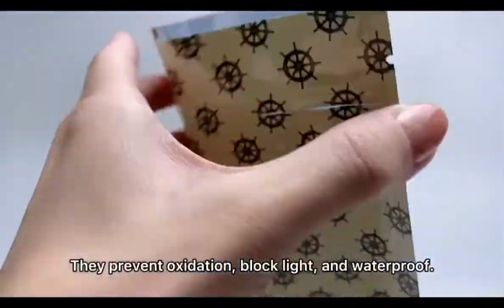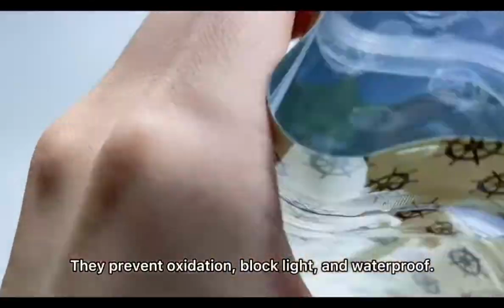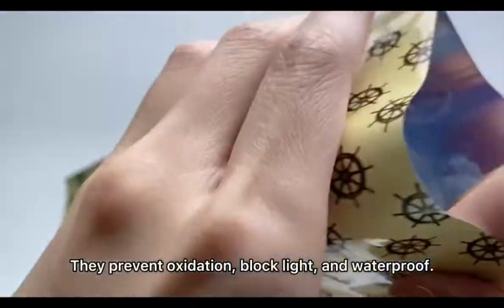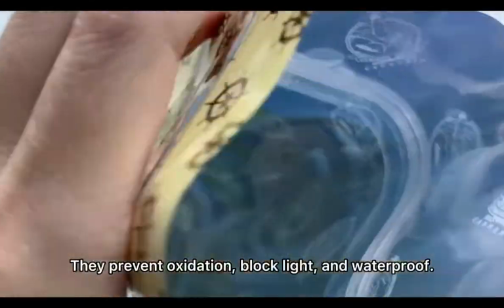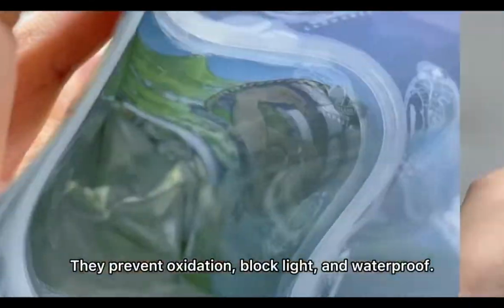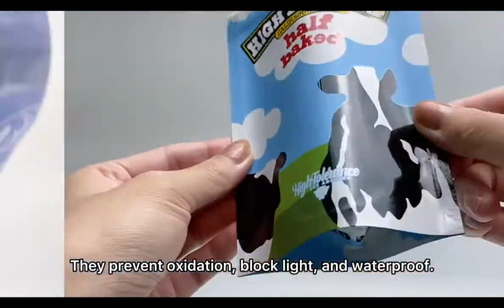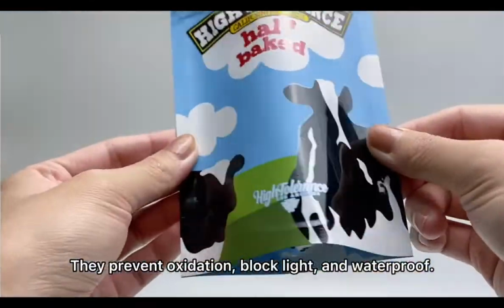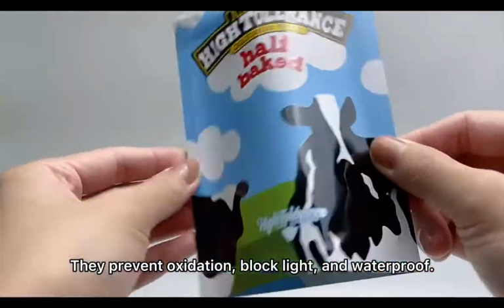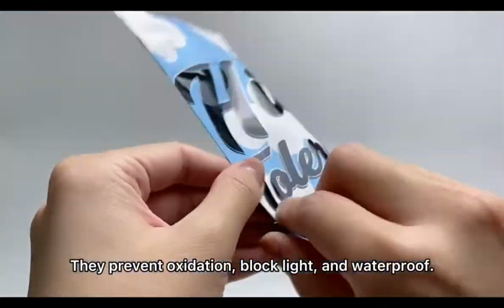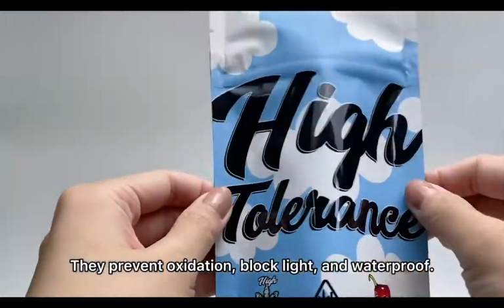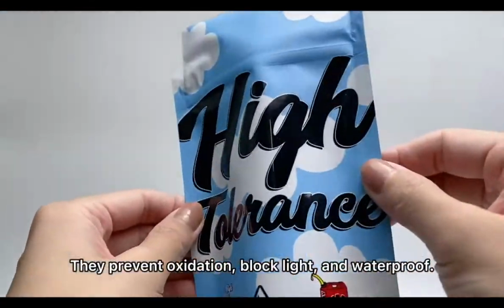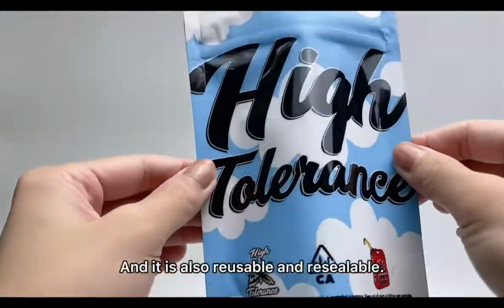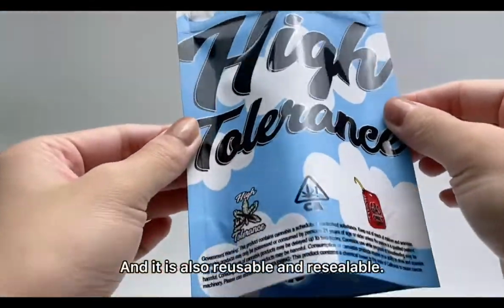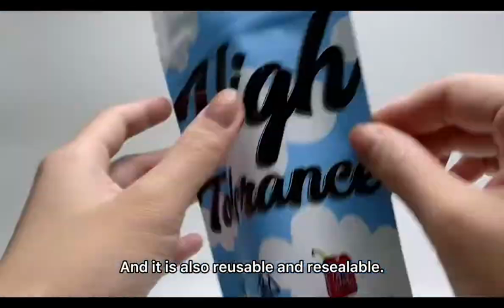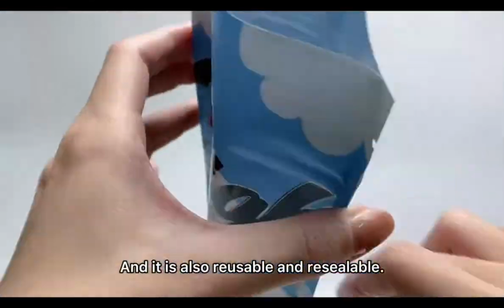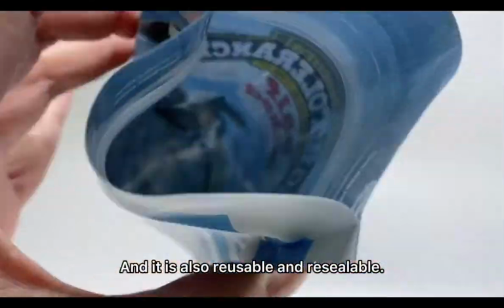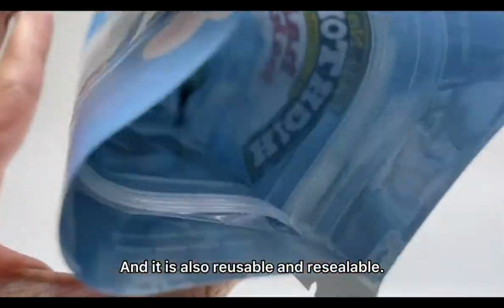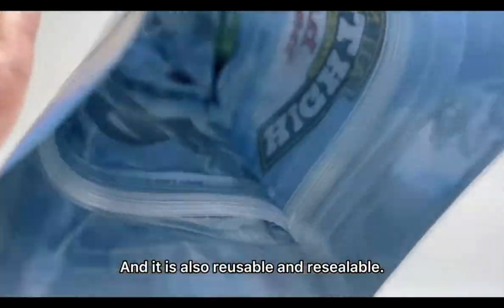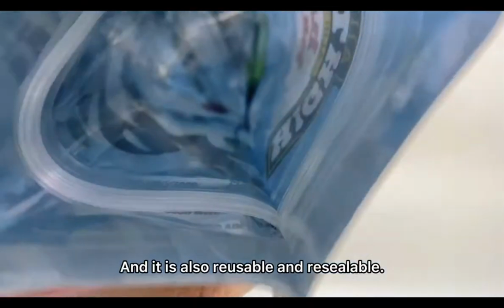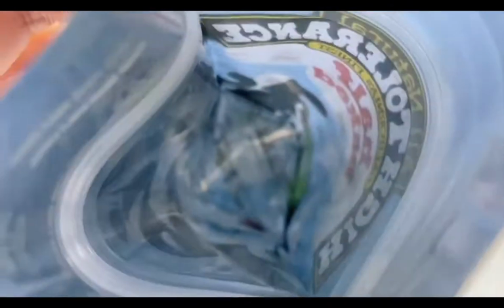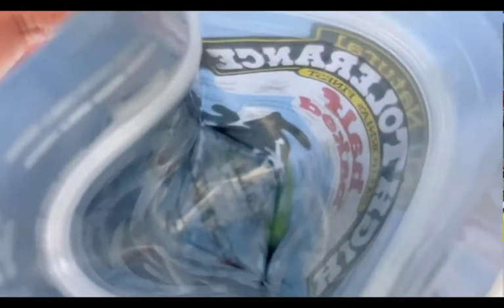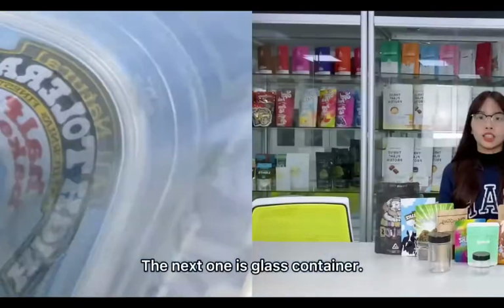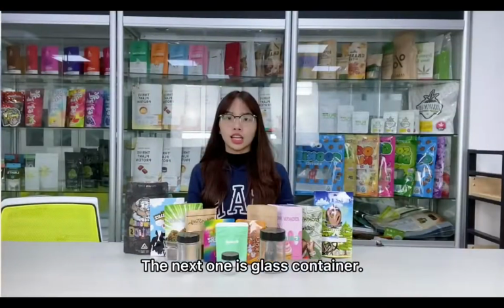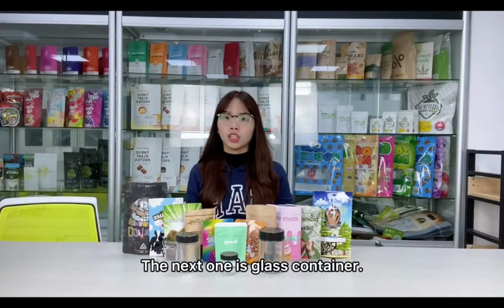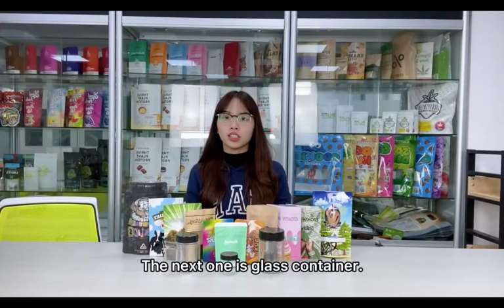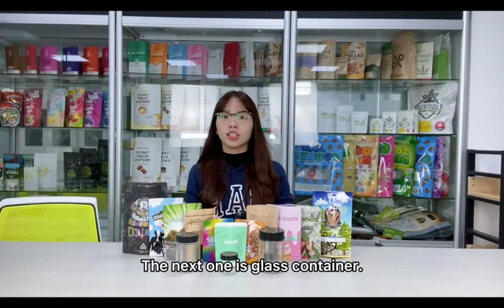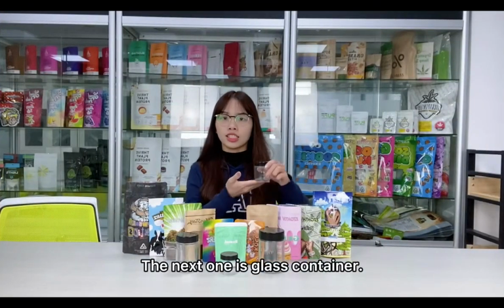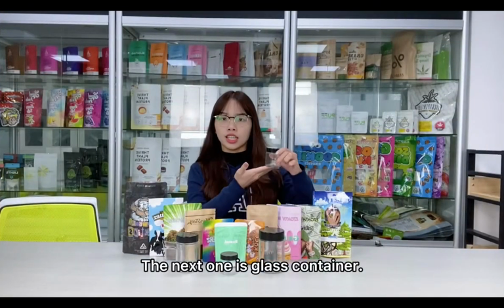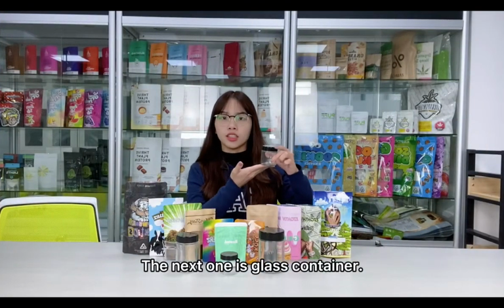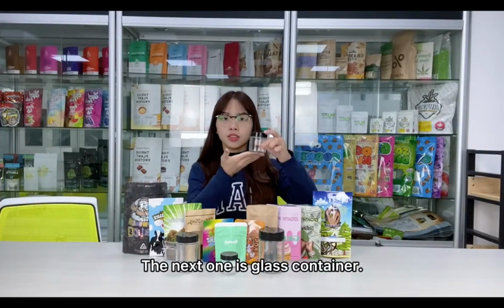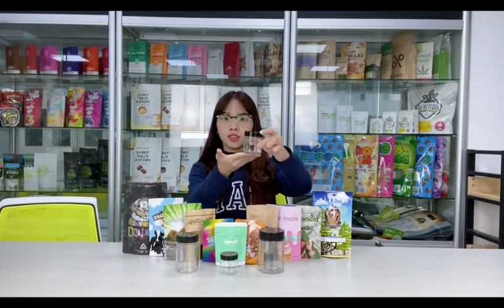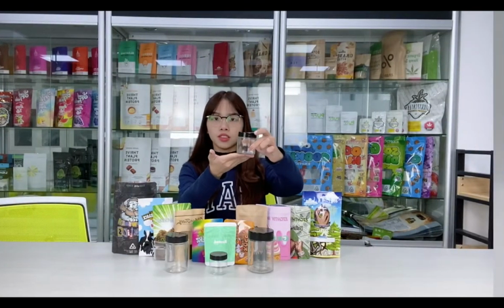Secondly, mailer cannabis packaging. Mailer bags are definitely very suitable for packing cannabis. They prevent oxidation, block light, and are waterproof. They are also reusable and resealable.